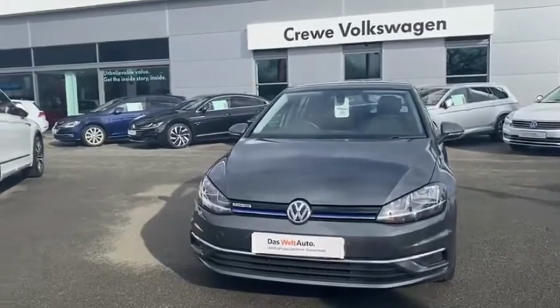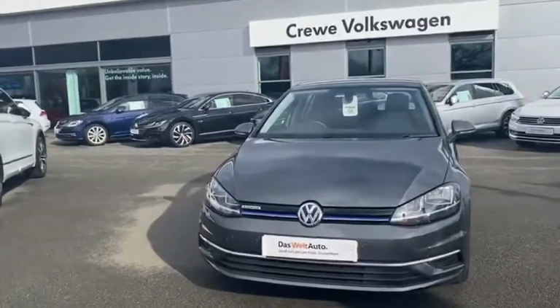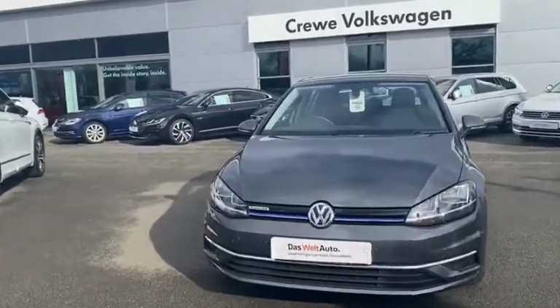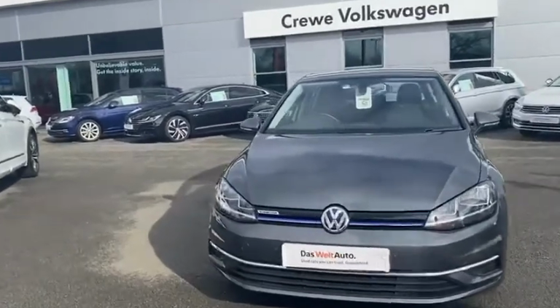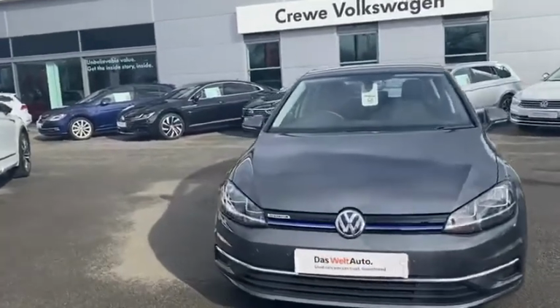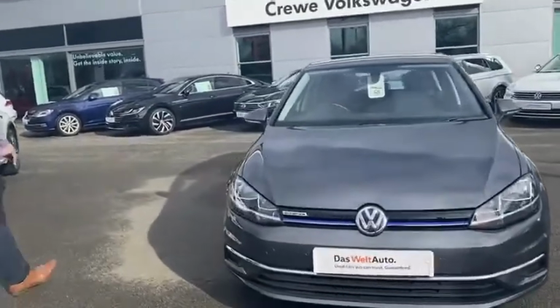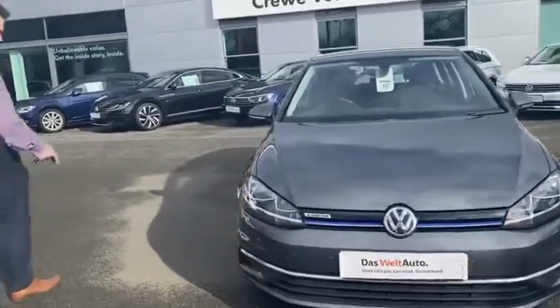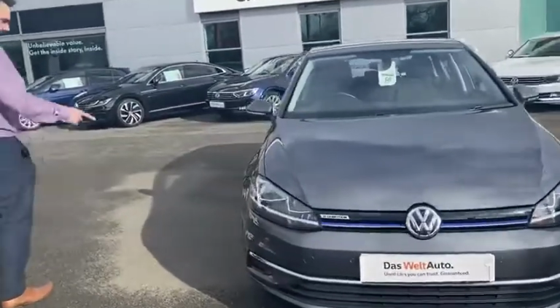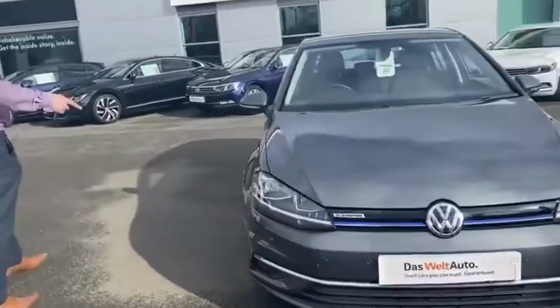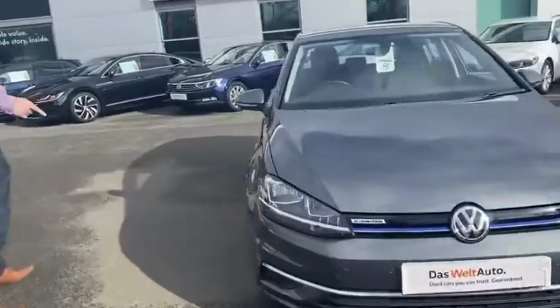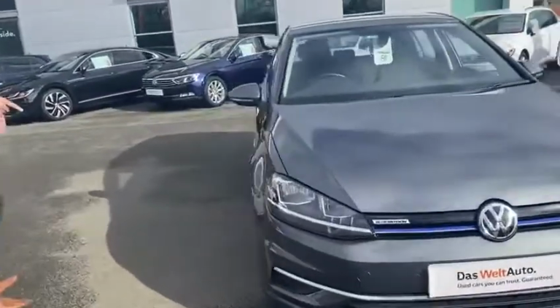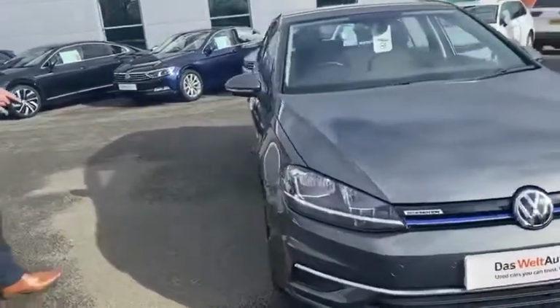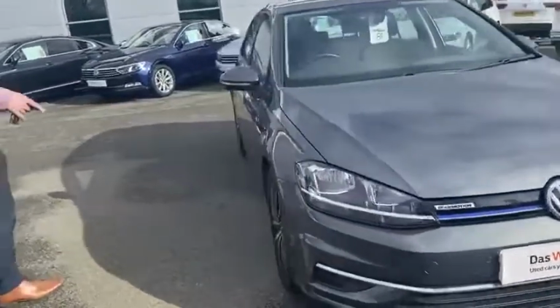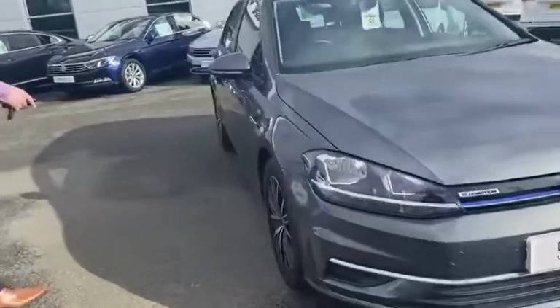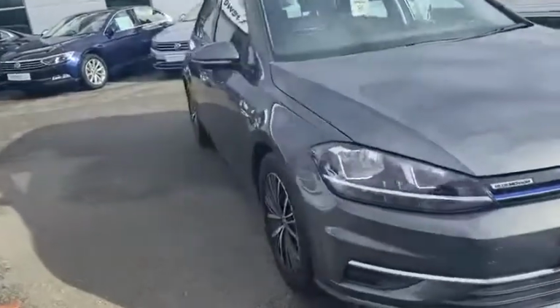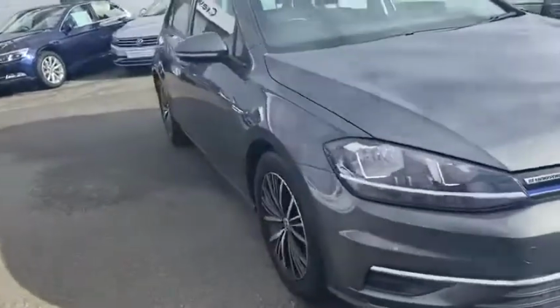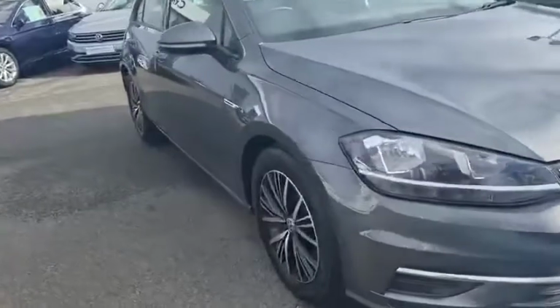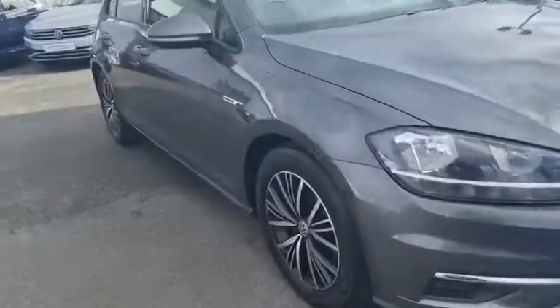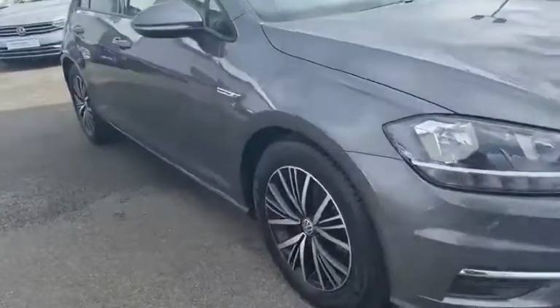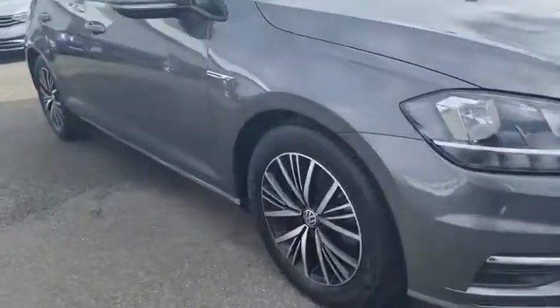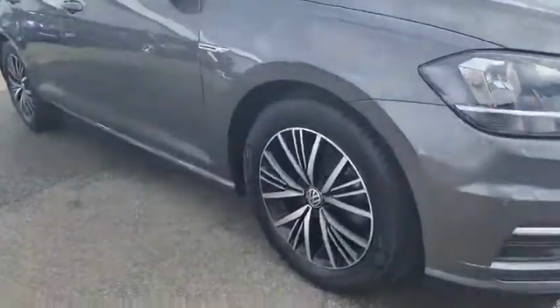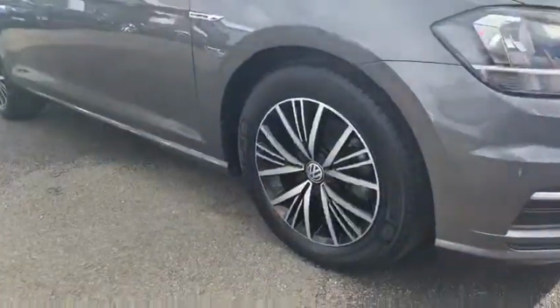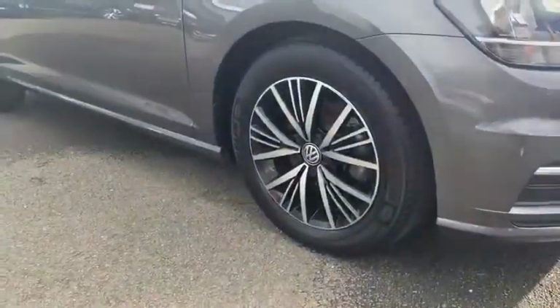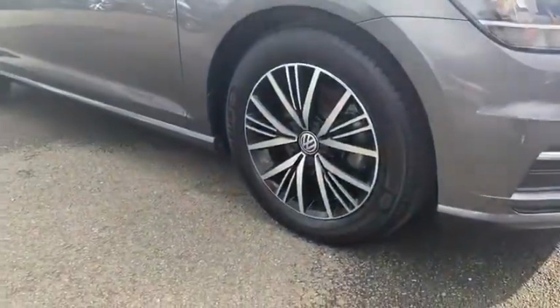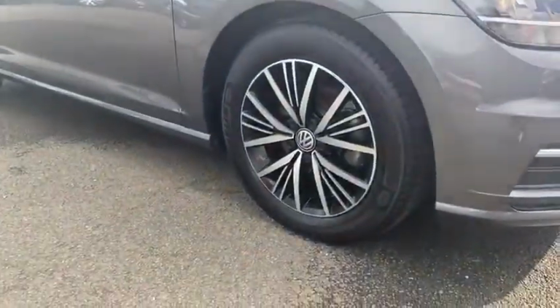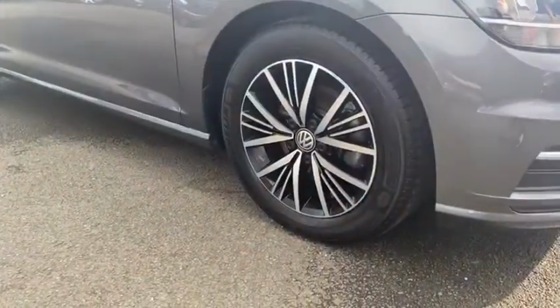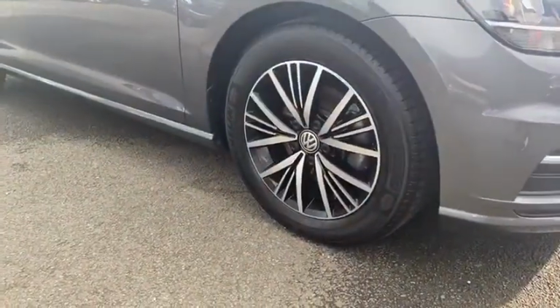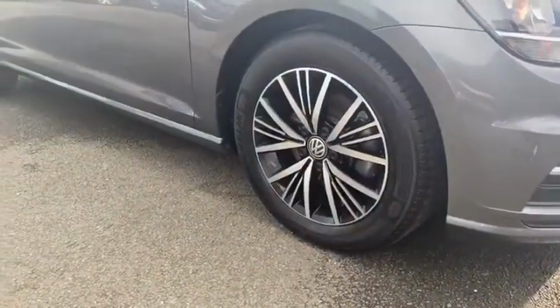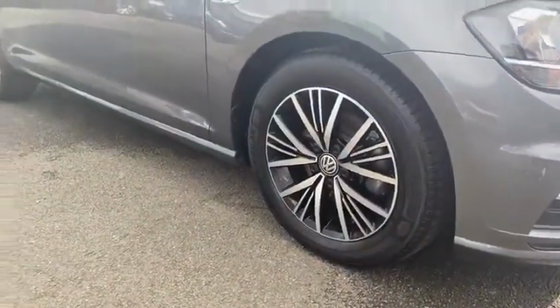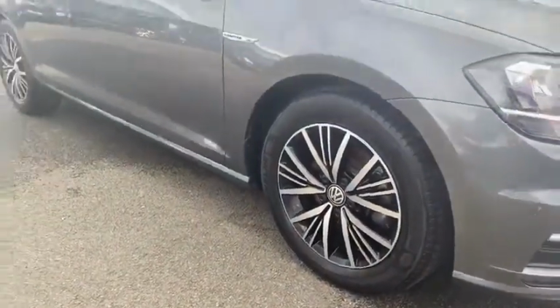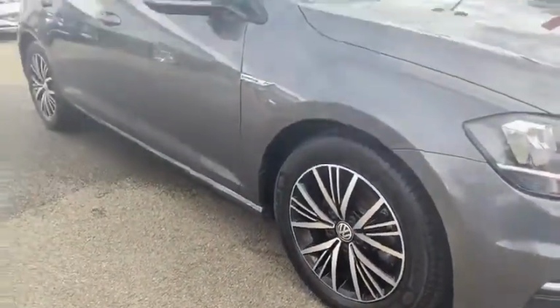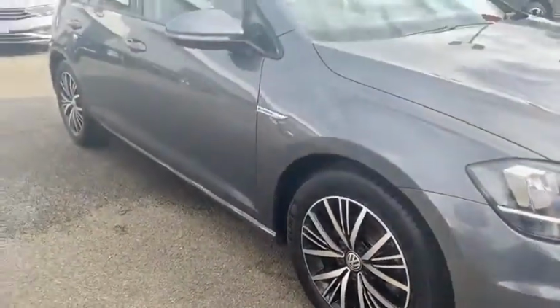Going round to the wheels, you've got those diamond cut alloy wheels. They look really well — 16 inch alloys.